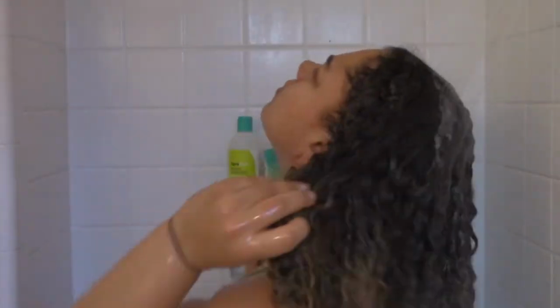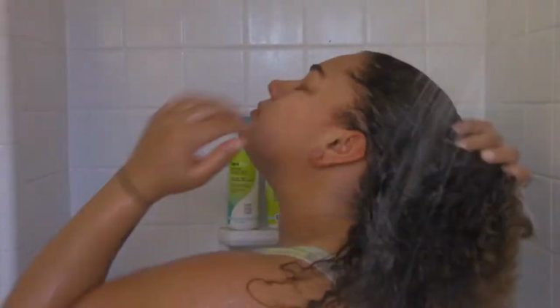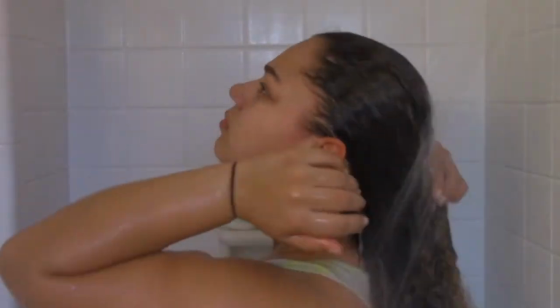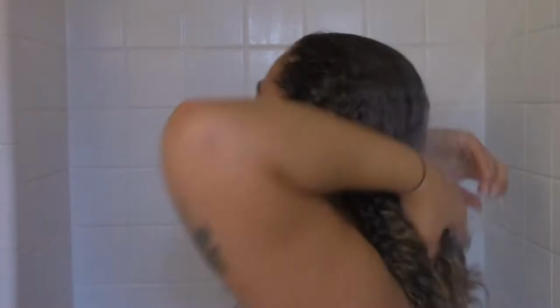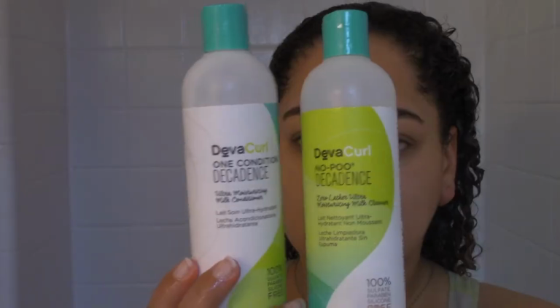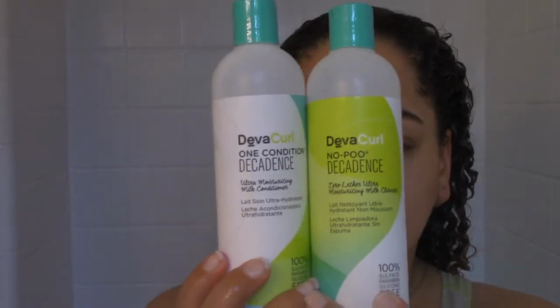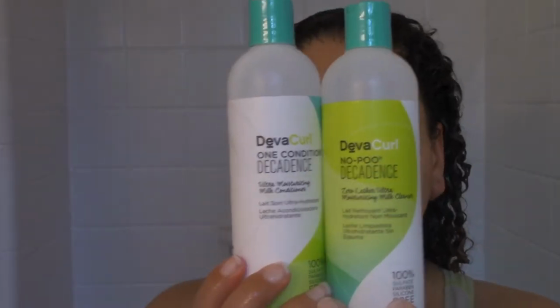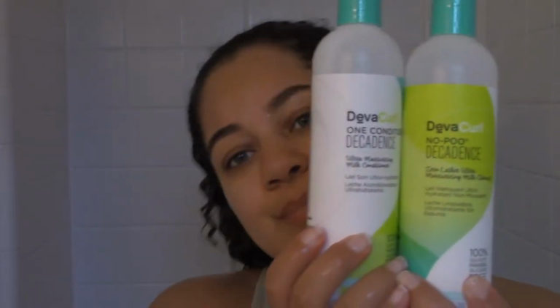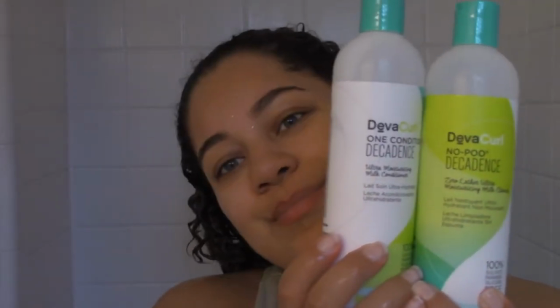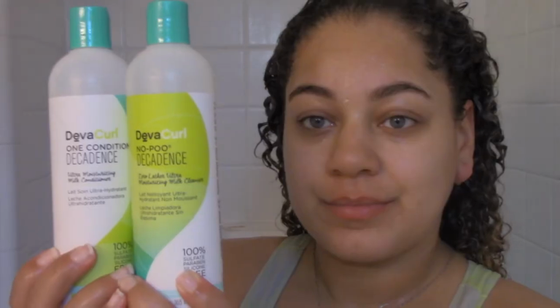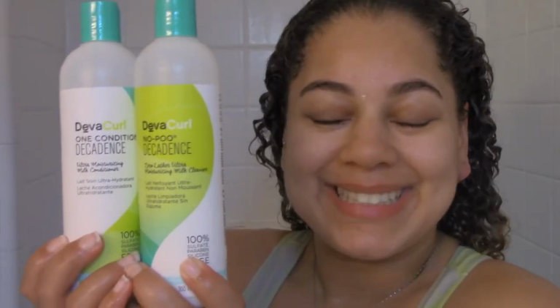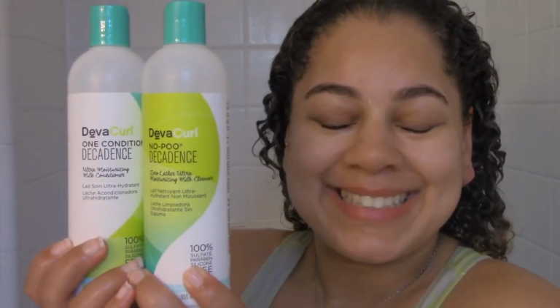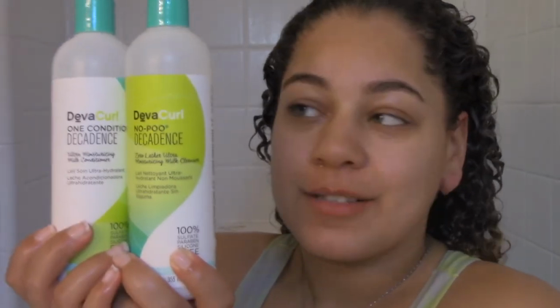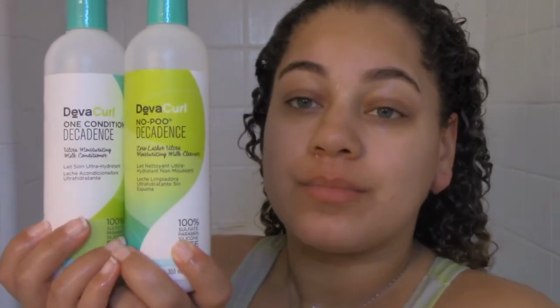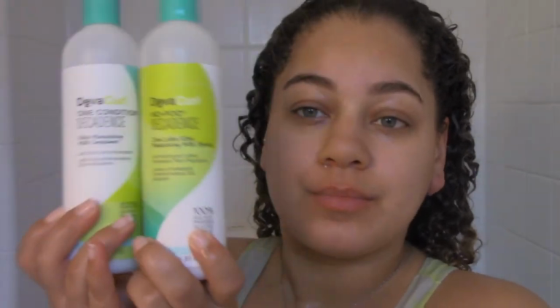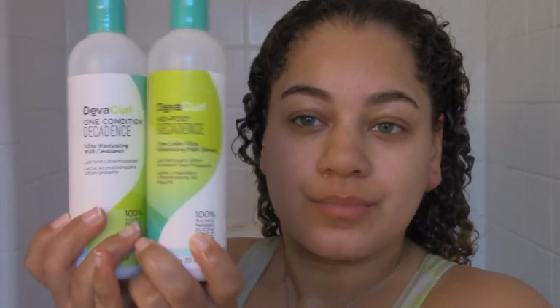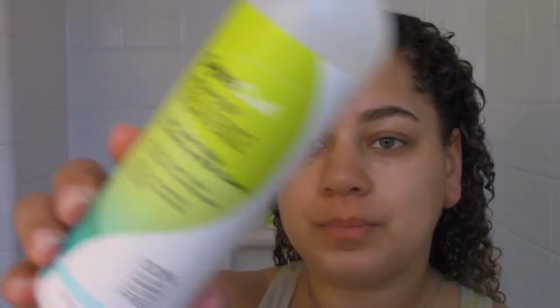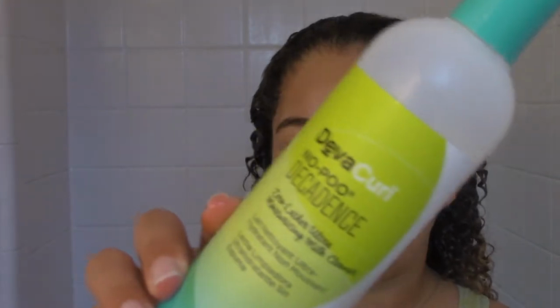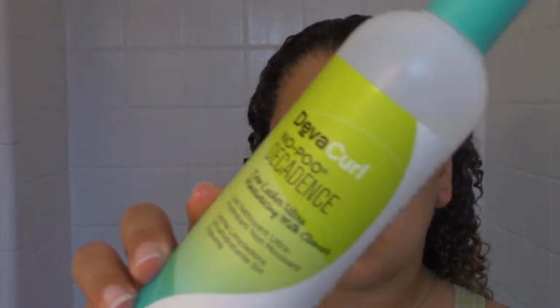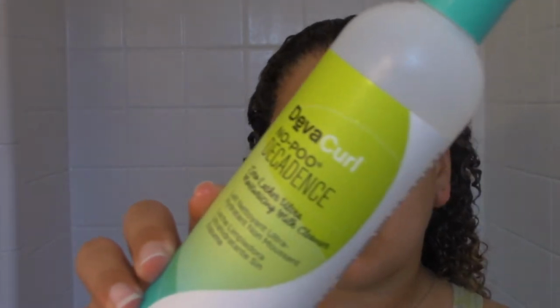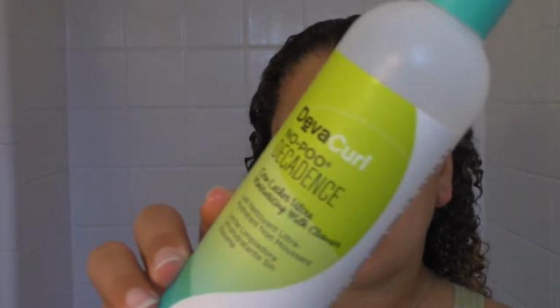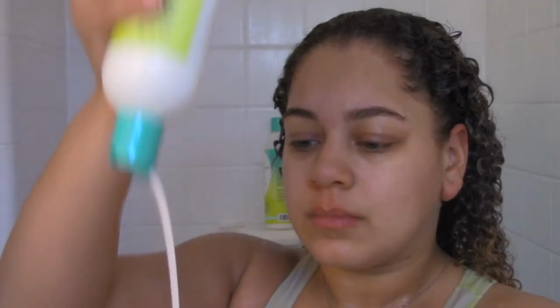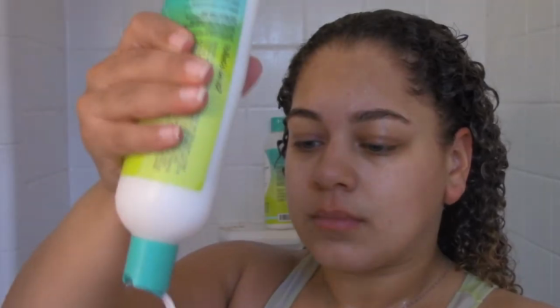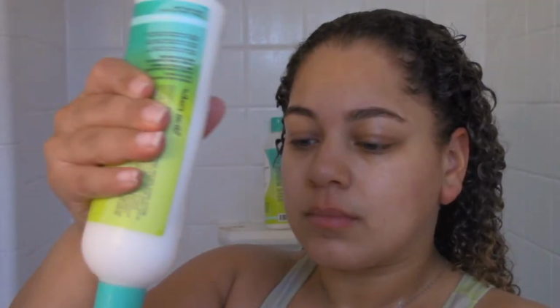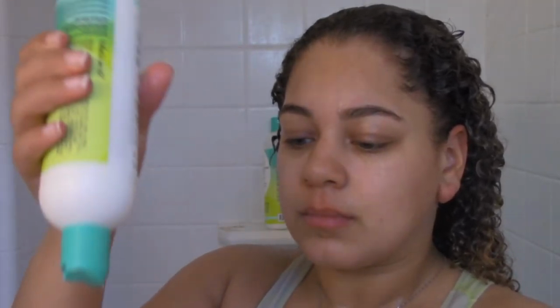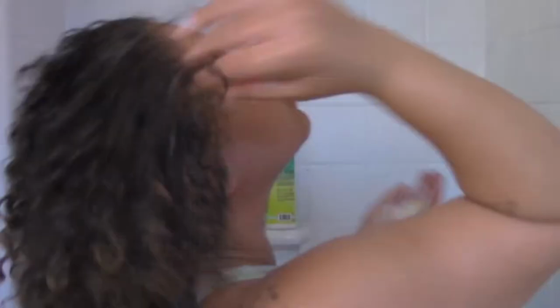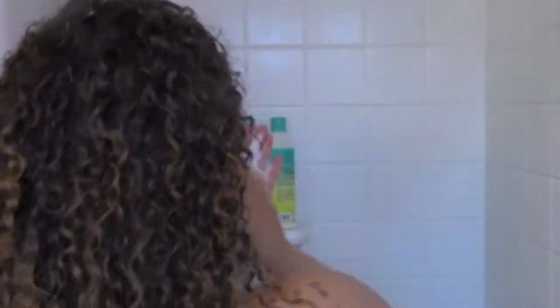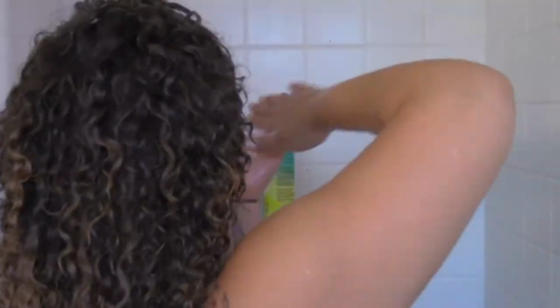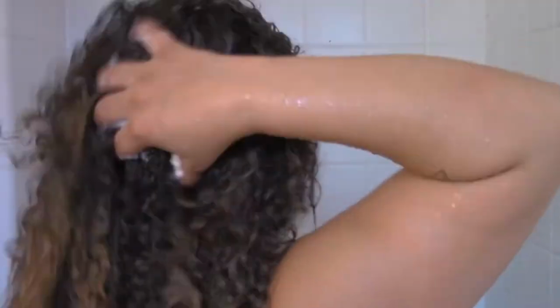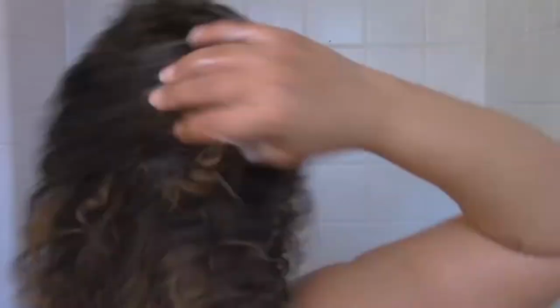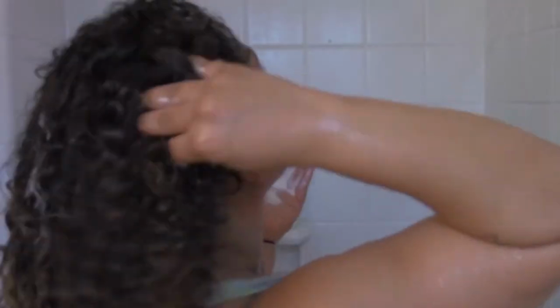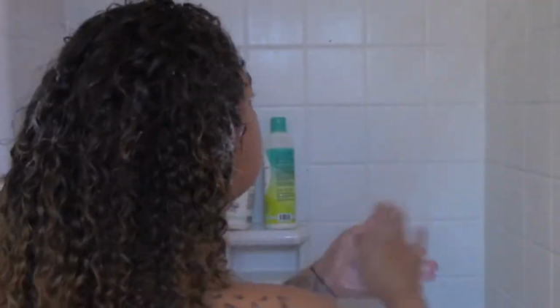It's really important to invest in the foundation of your curls, and the foundation is definitely what you use to shampoo and condition. Today I'm using DevaCurl's Decadence line — I'm going in with the No-Poo, applying it only to my scalp.